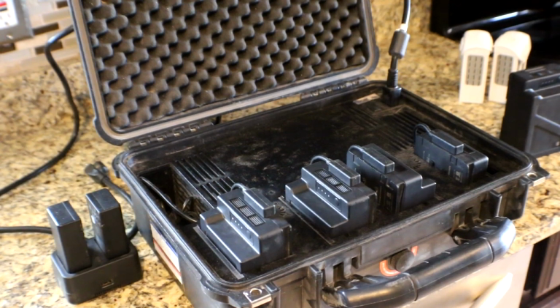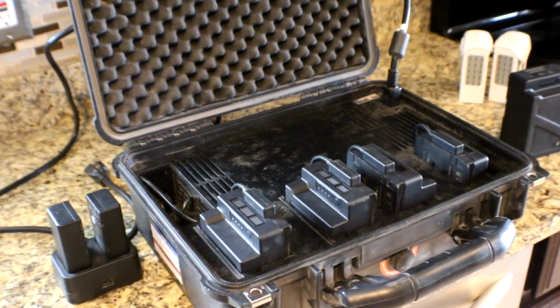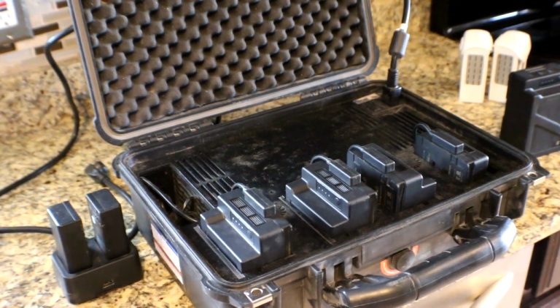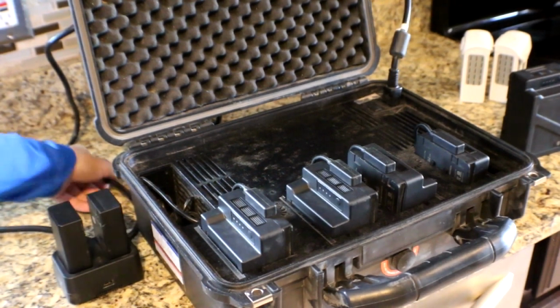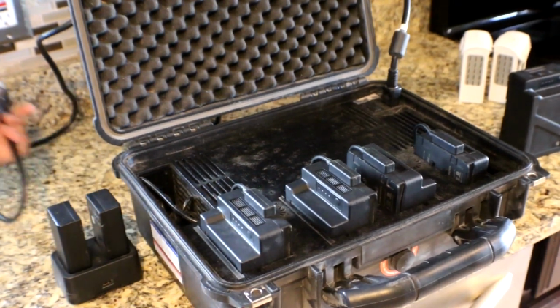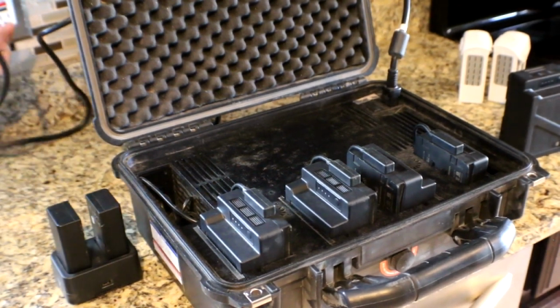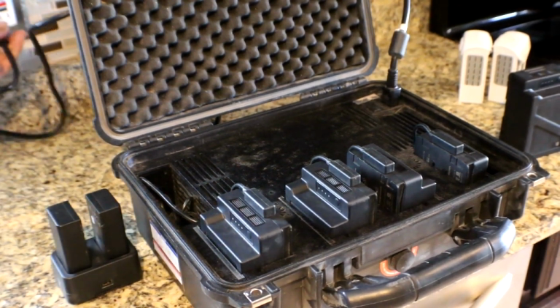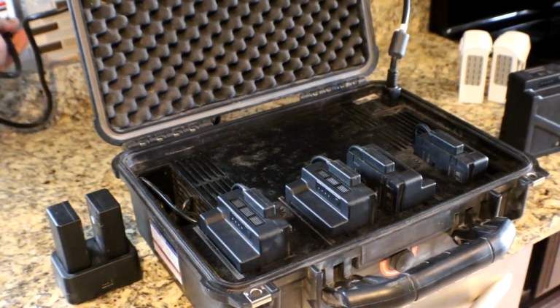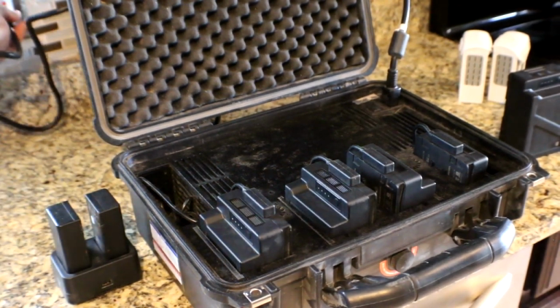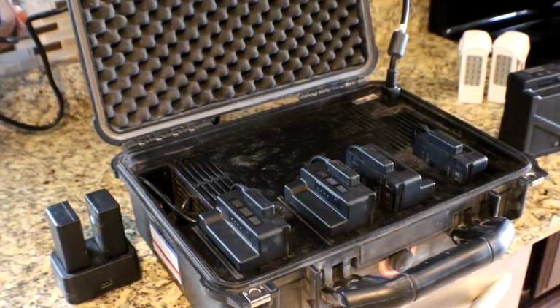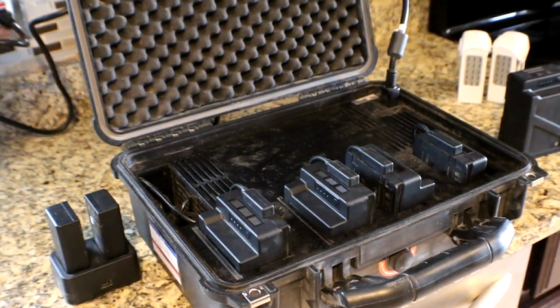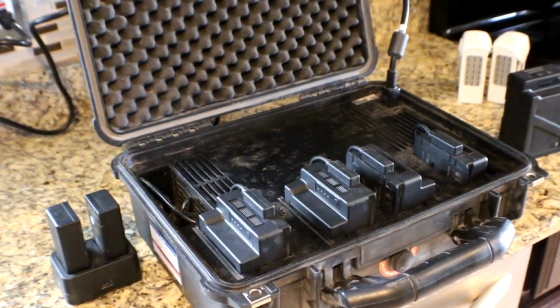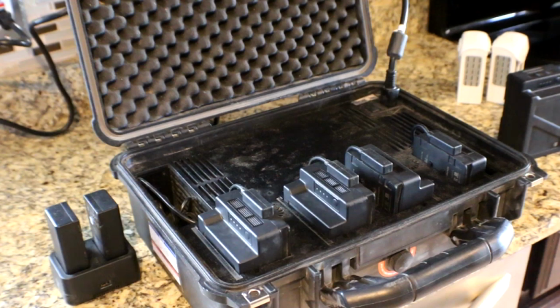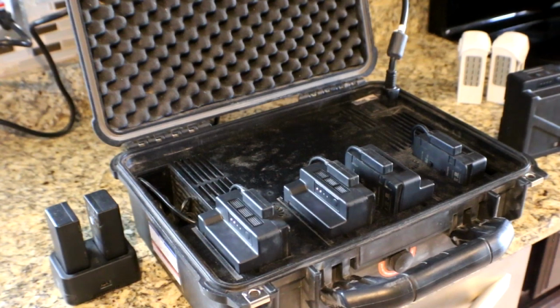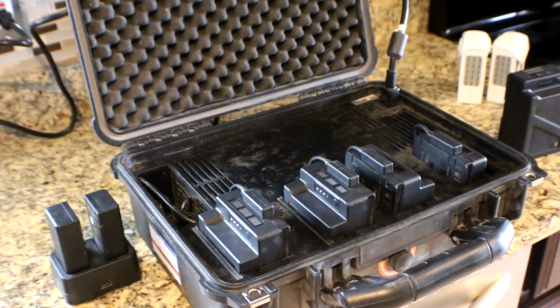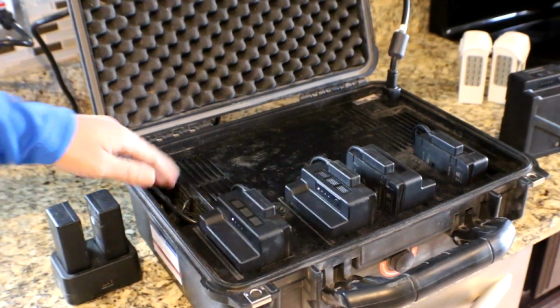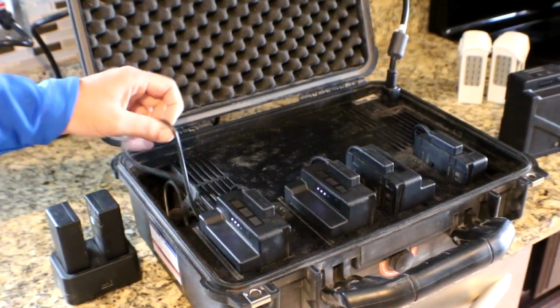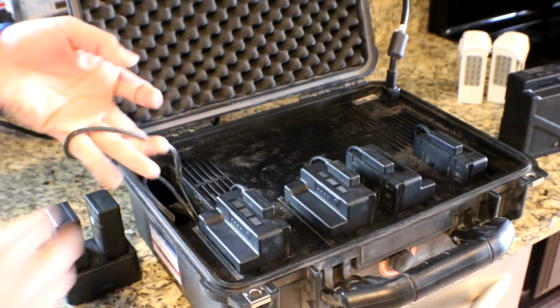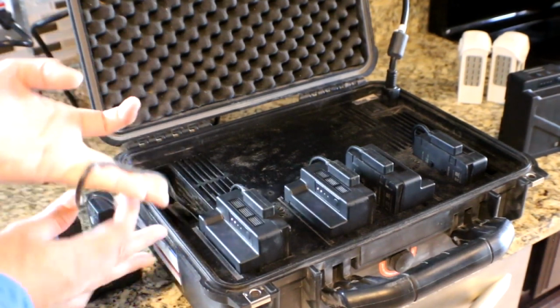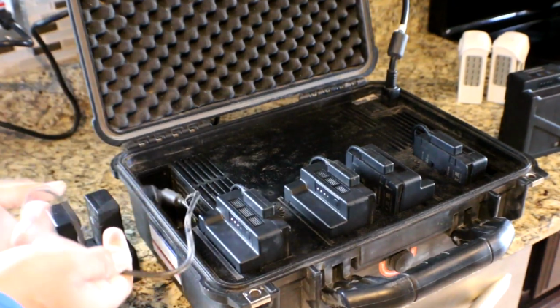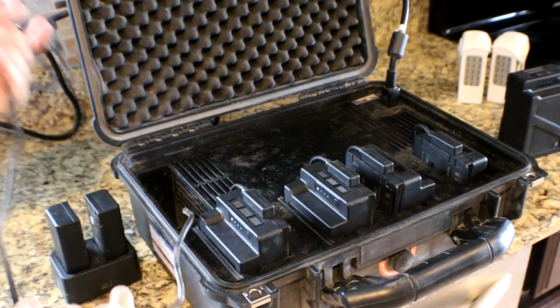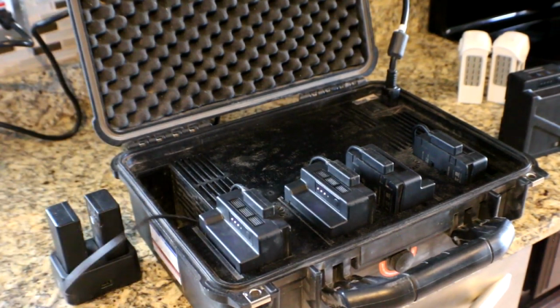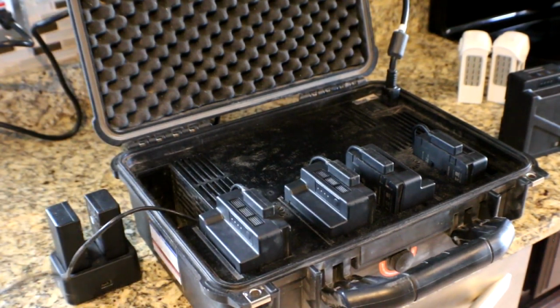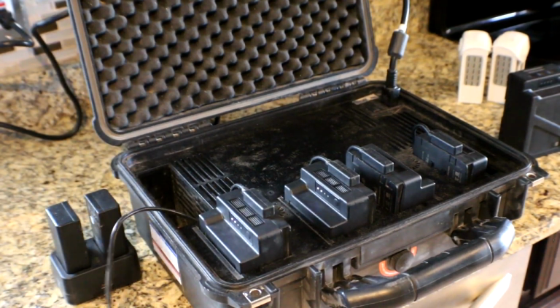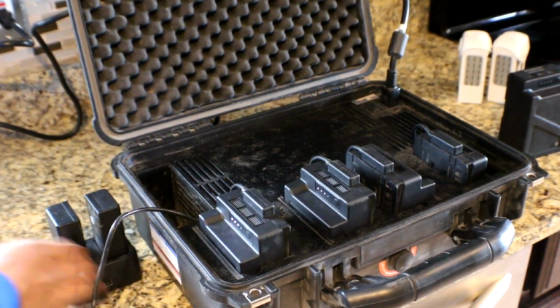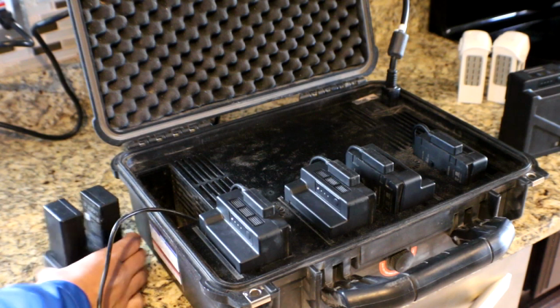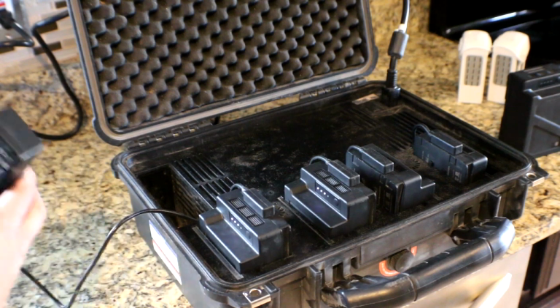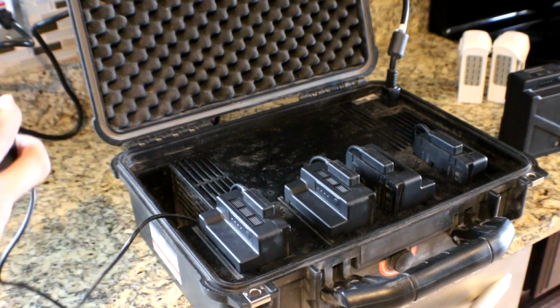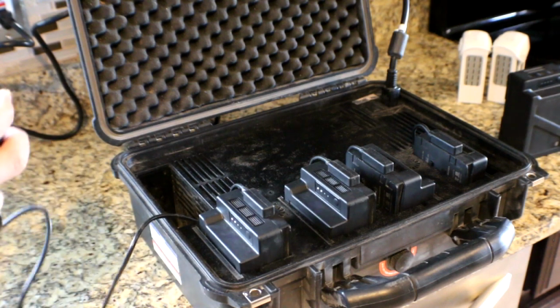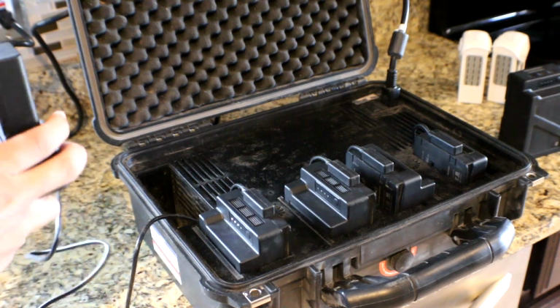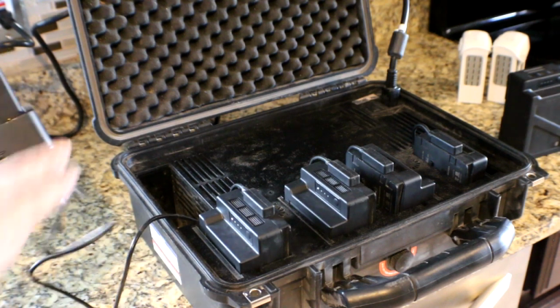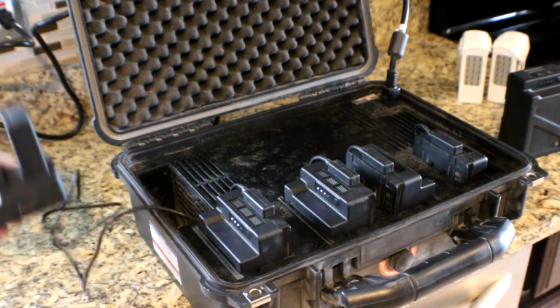It's a little loud, but I don't think that's really a problem. And here's the little cord for charging your Crystal Sky batteries and your controller batteries.